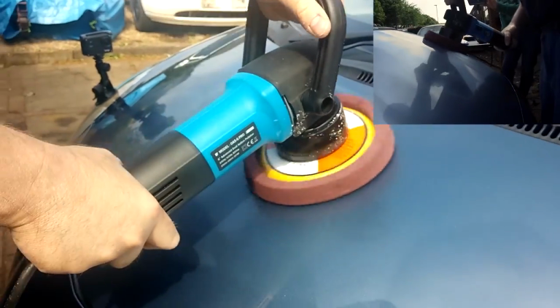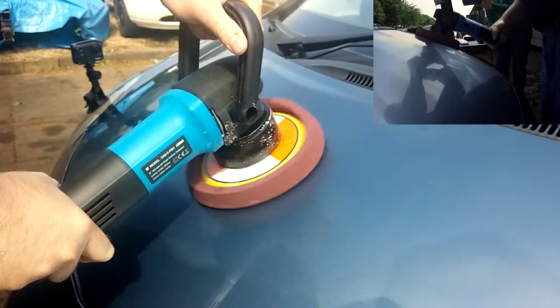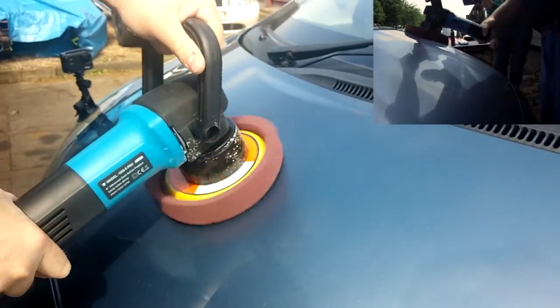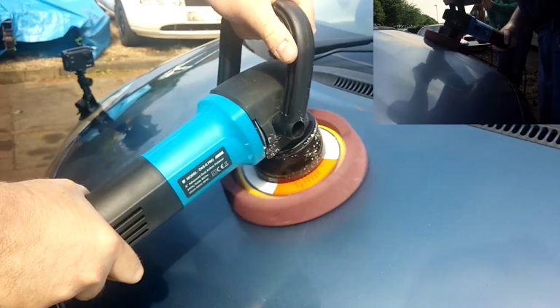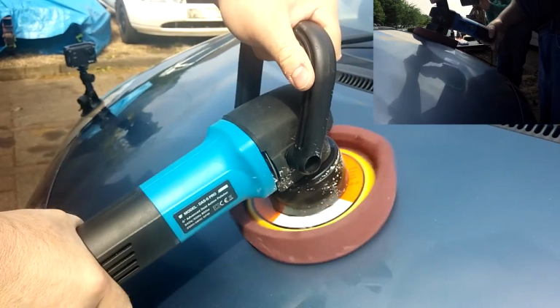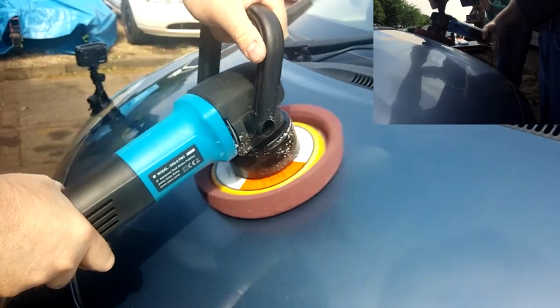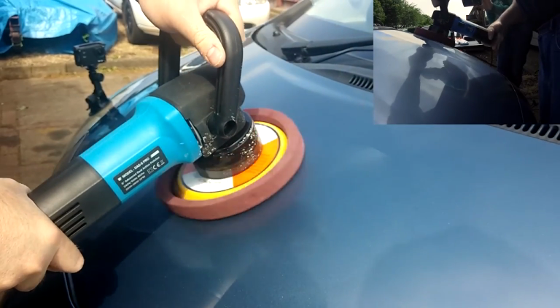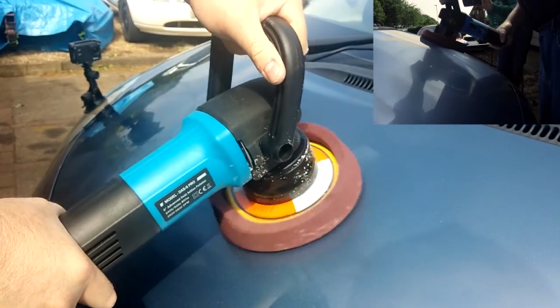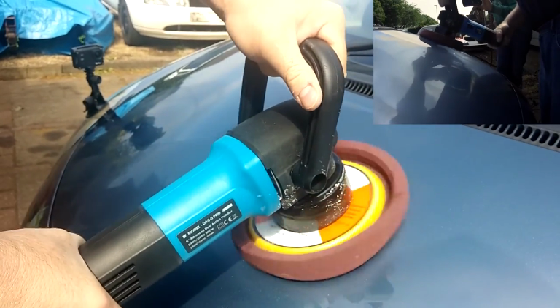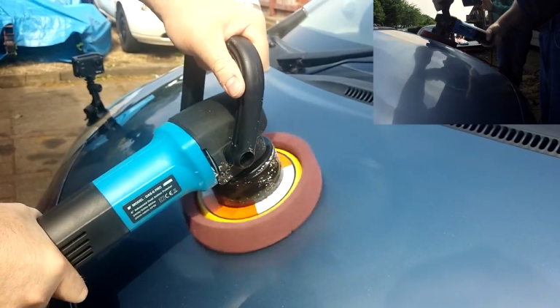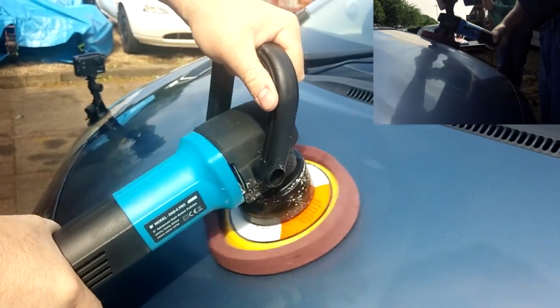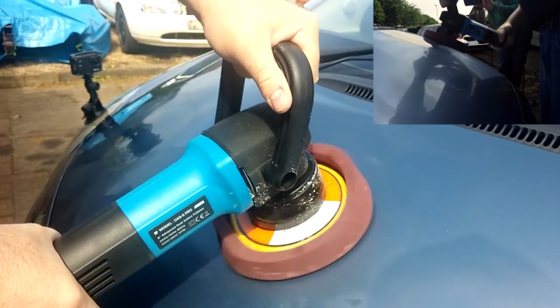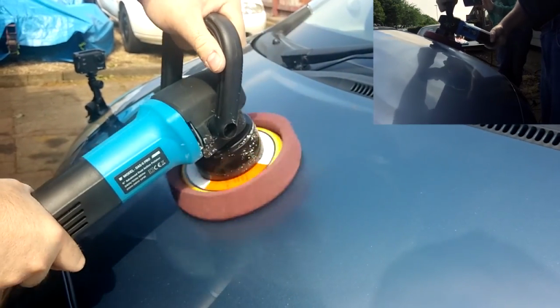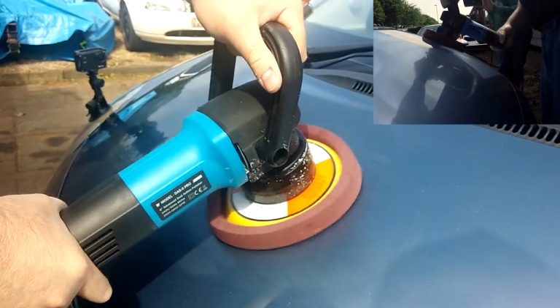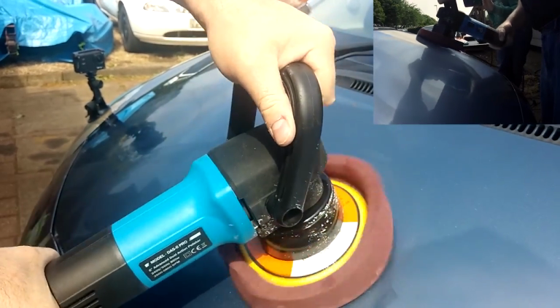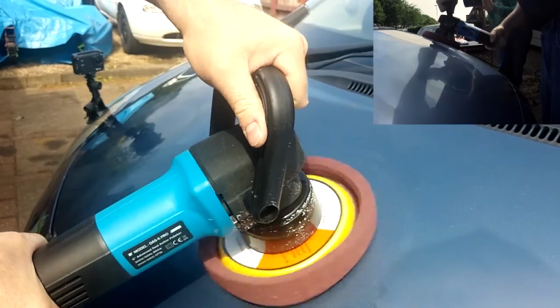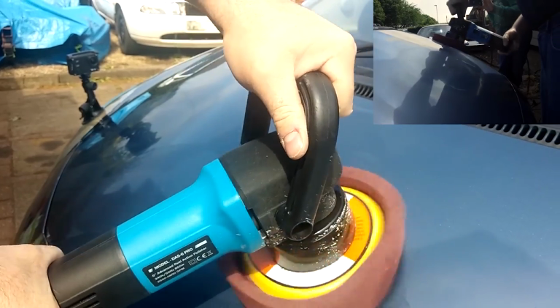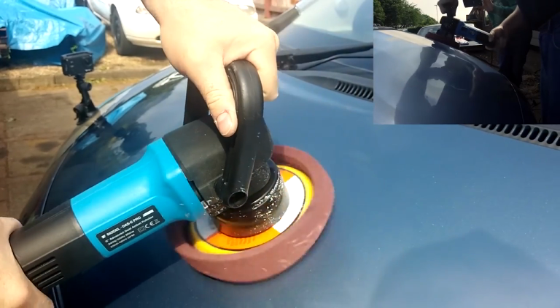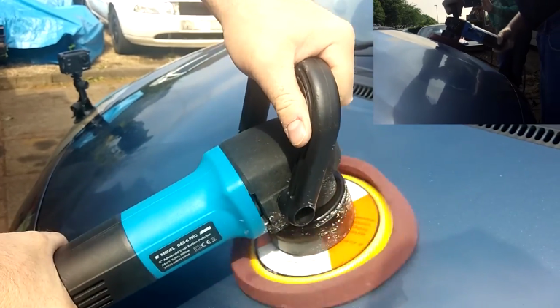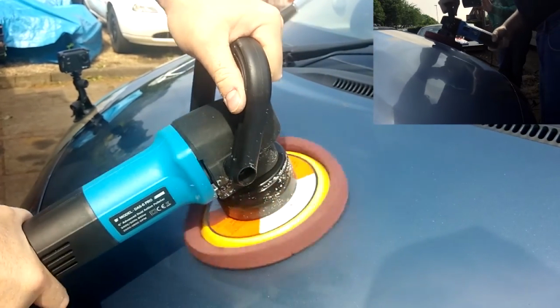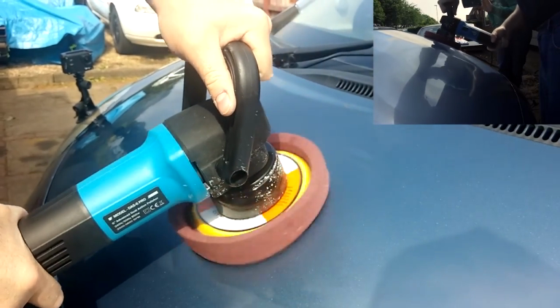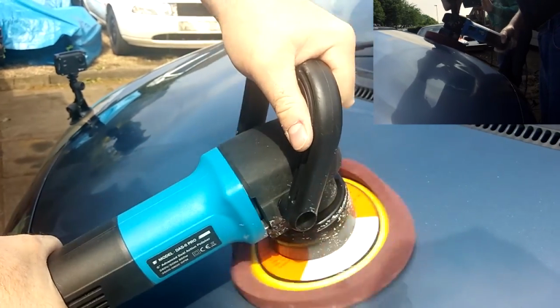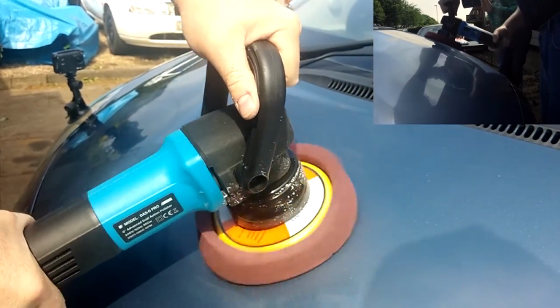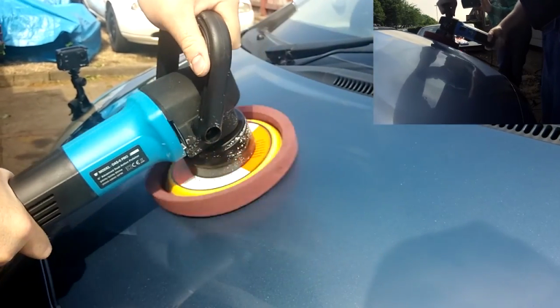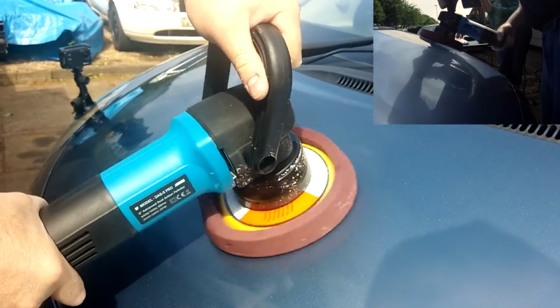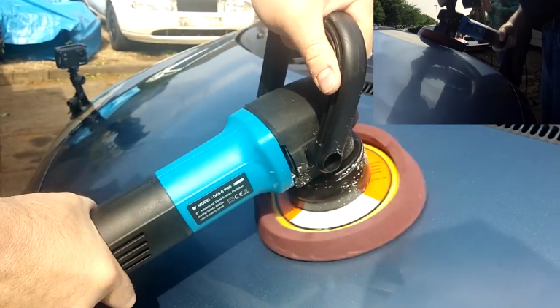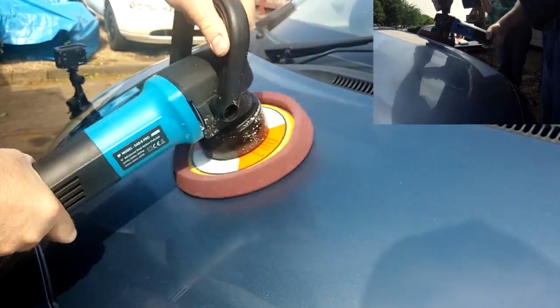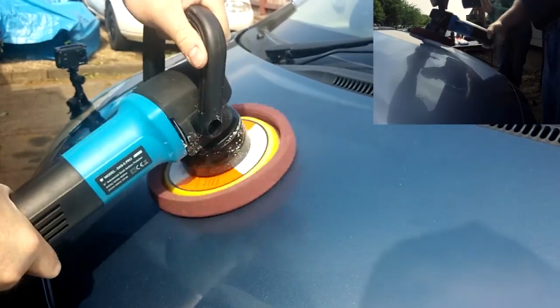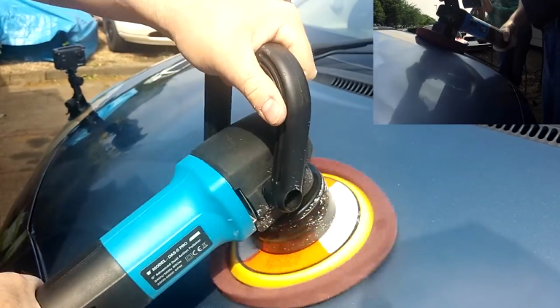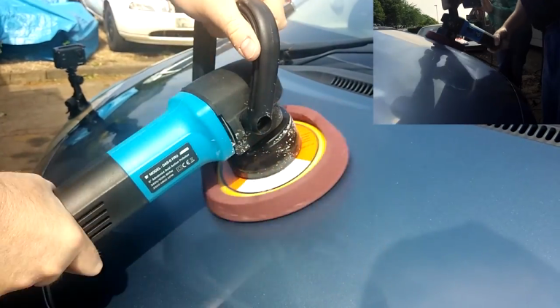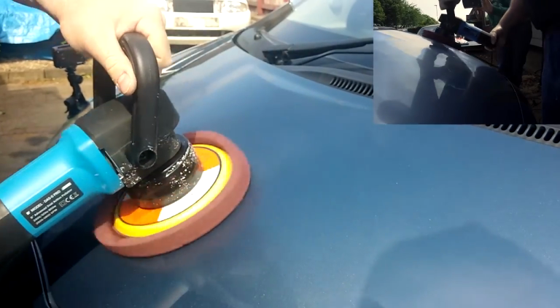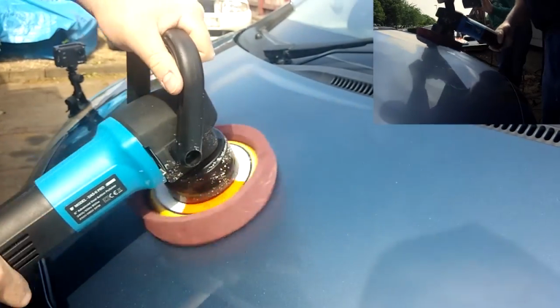I'm also showing you exactly how you use the dual action polisher and how you work it over the hood. If you do have access to one of these — whether a friend has one or you're about to get one and you're not quite sure how to use it — this is showing you just that.